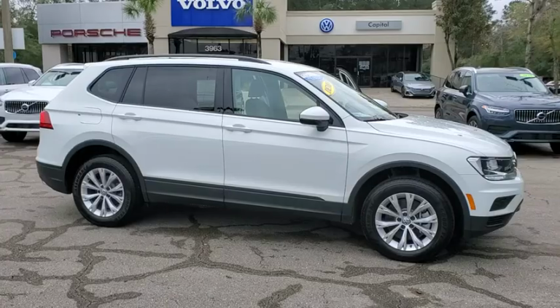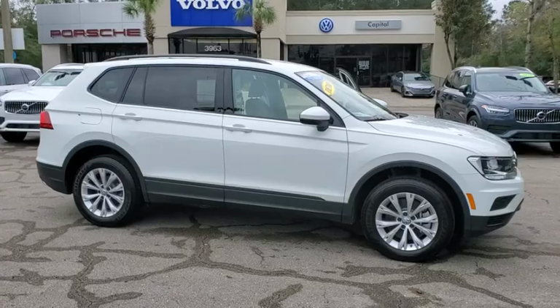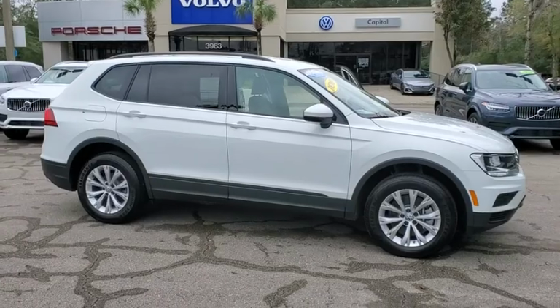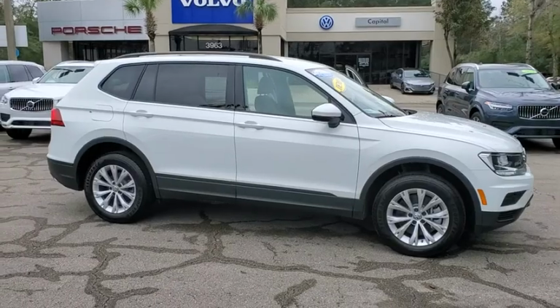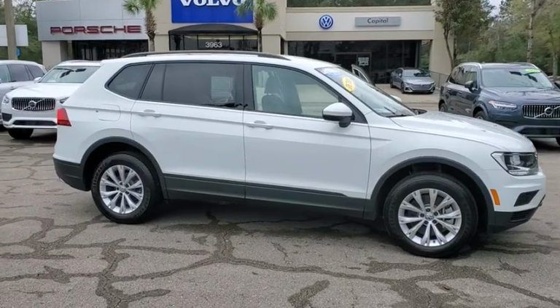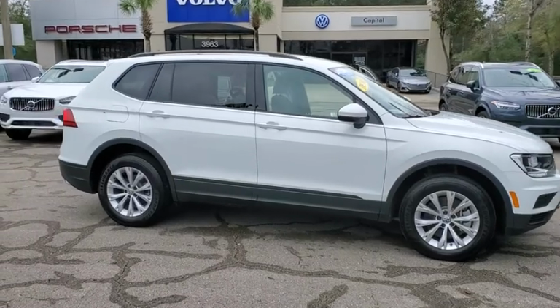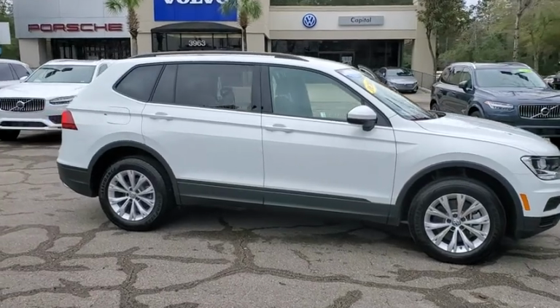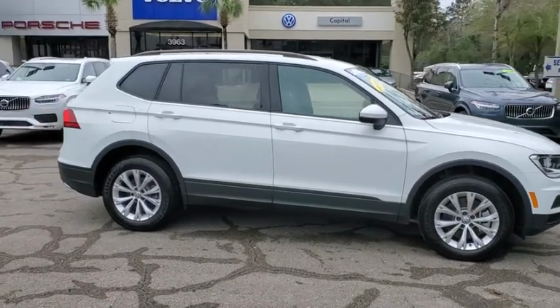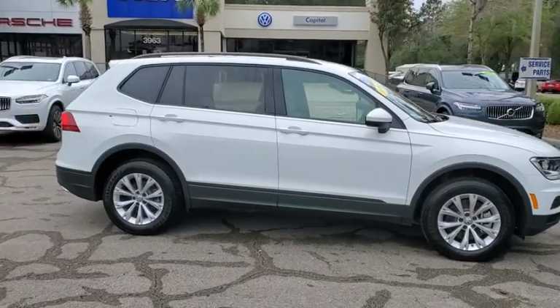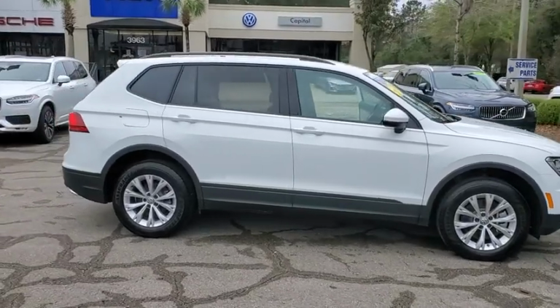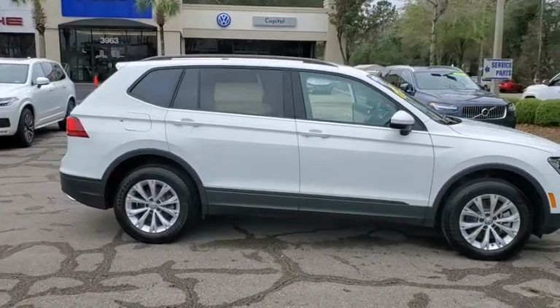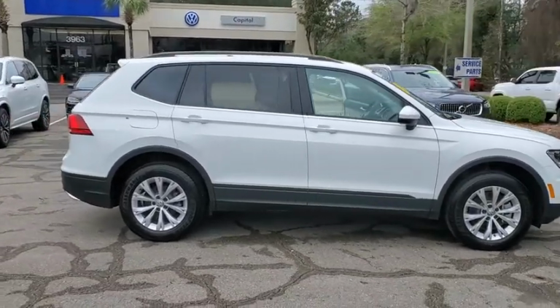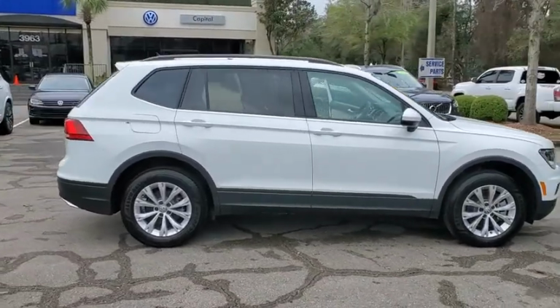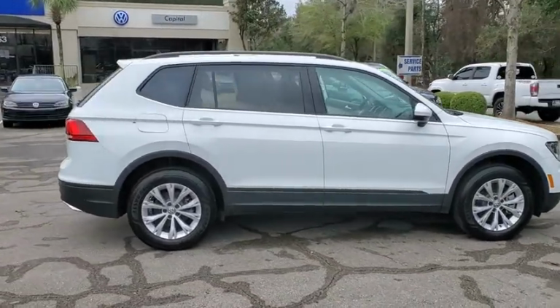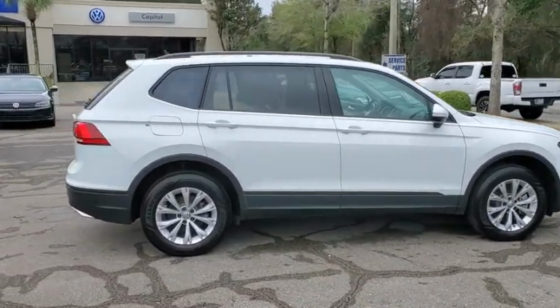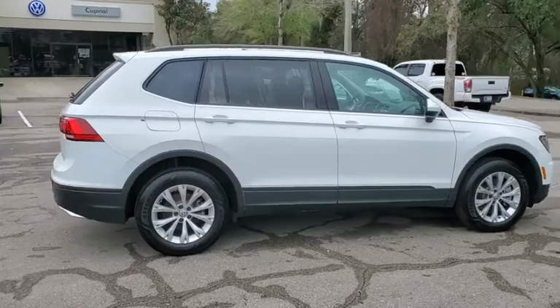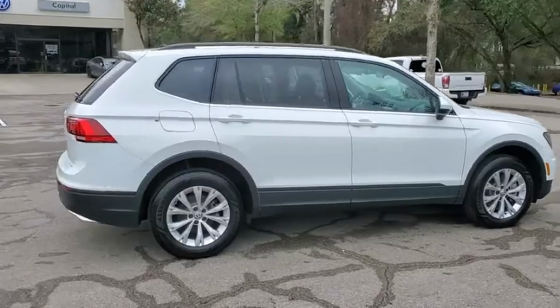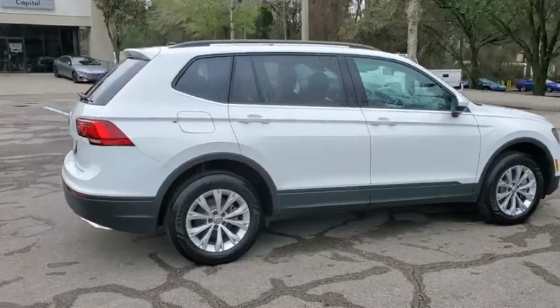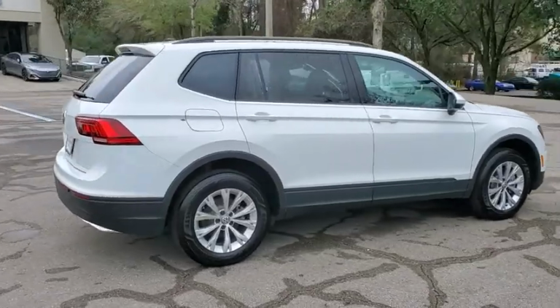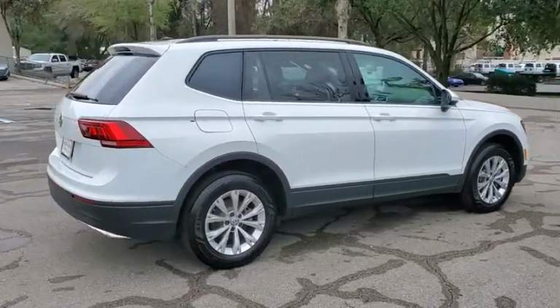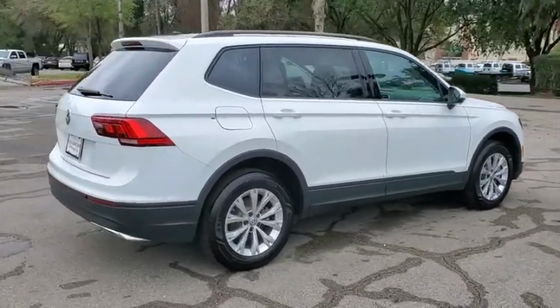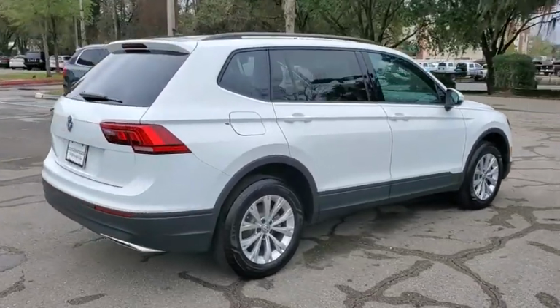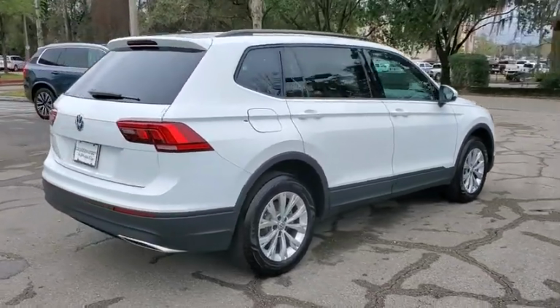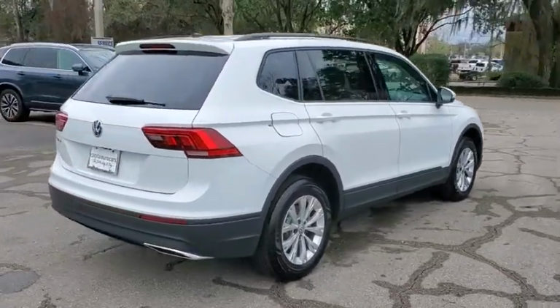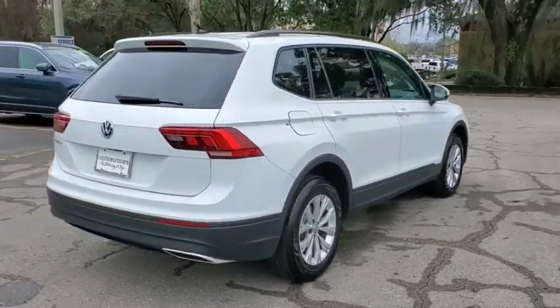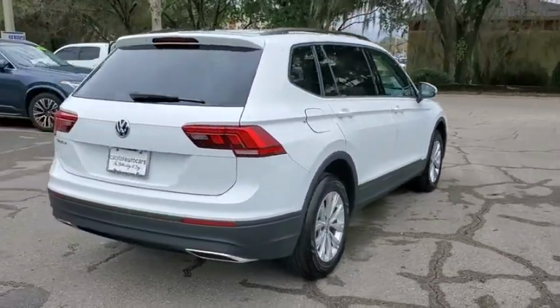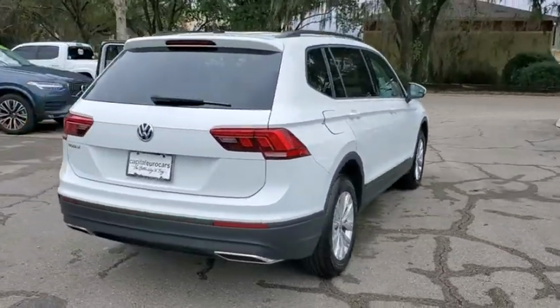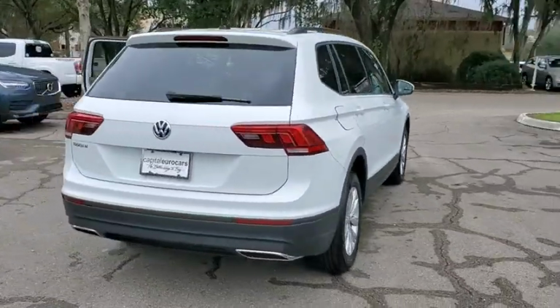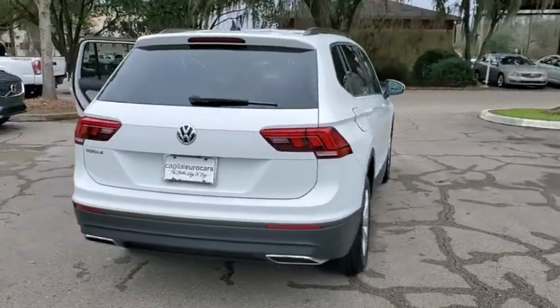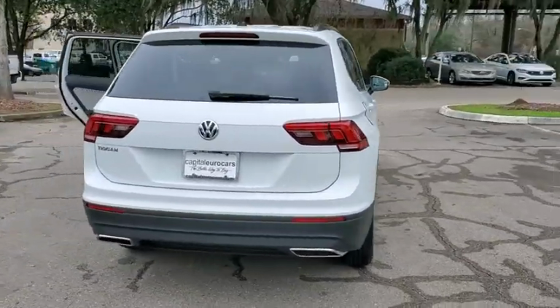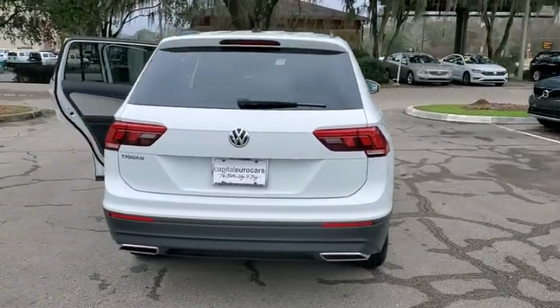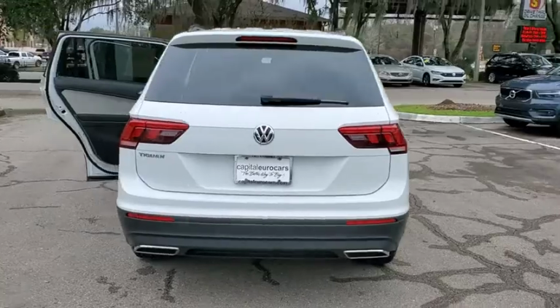Take a ride in the 2020 Volkswagen Tiguan. With the Volkswagen Tiguan, it's good to be turbo — turbo with class. This vehicle has less than 9,000 miles.